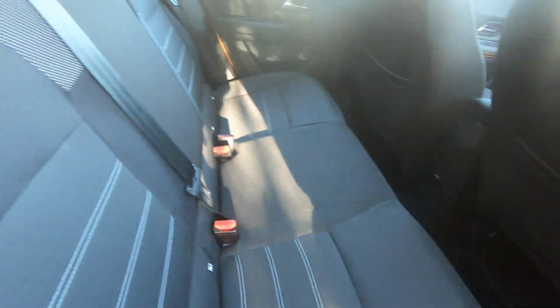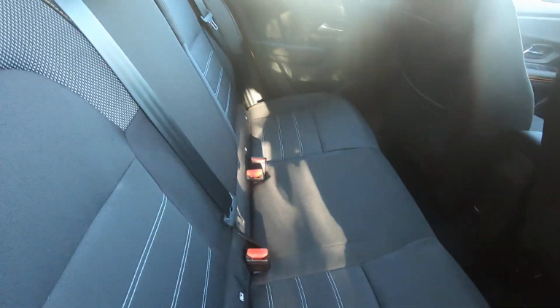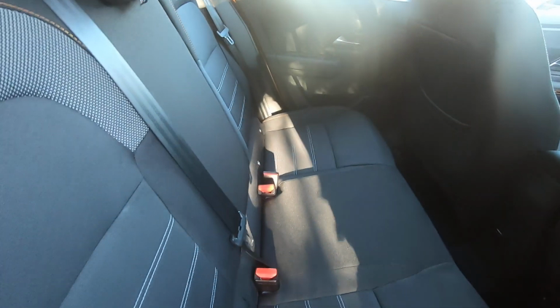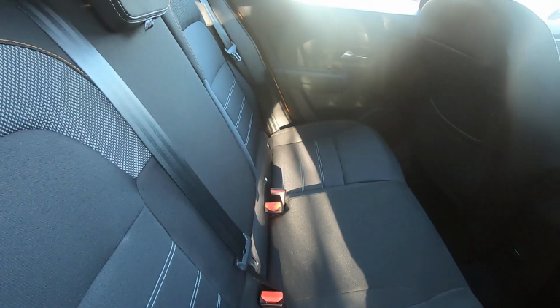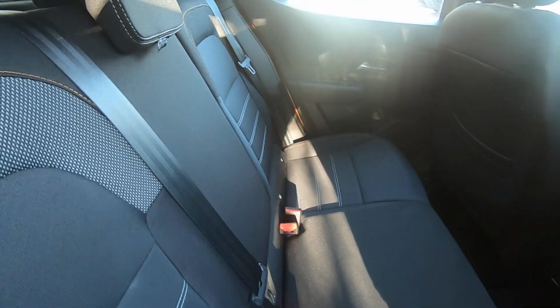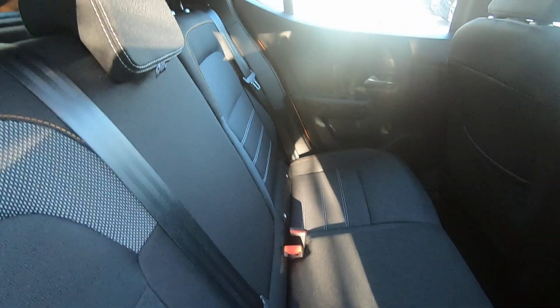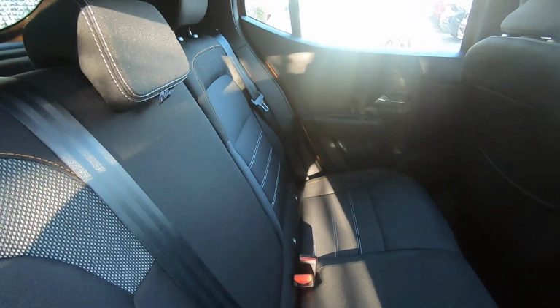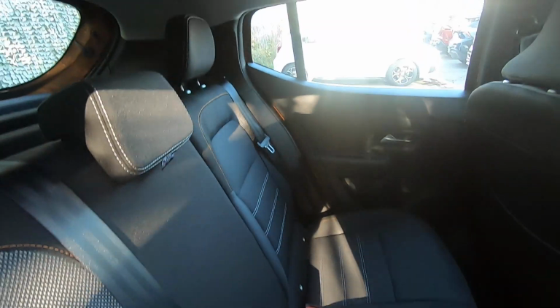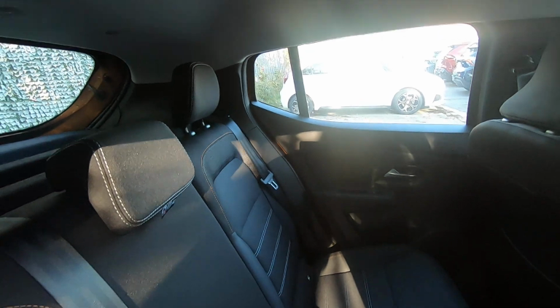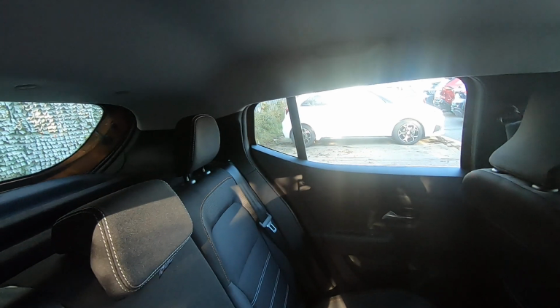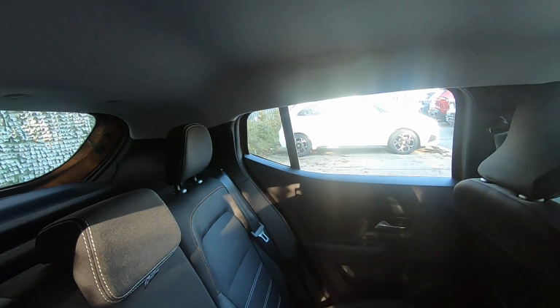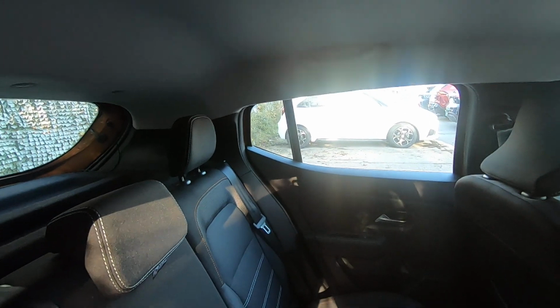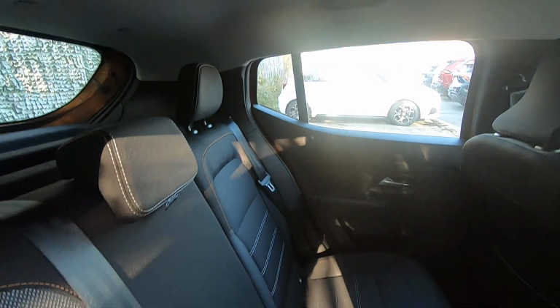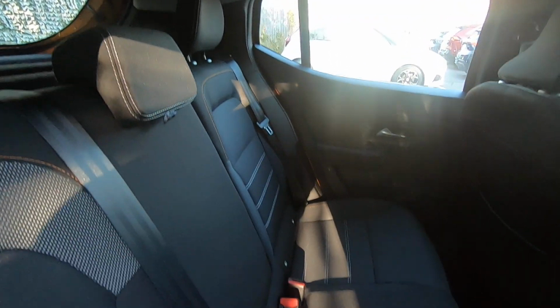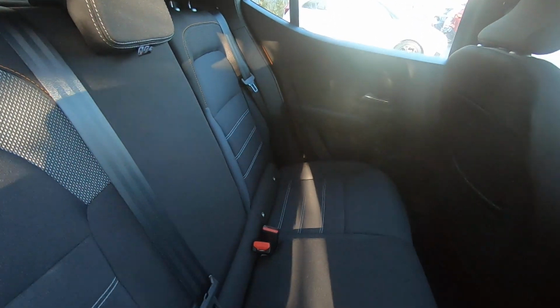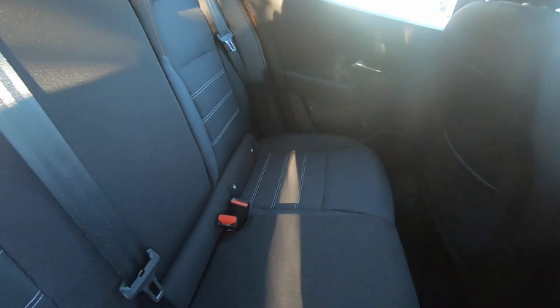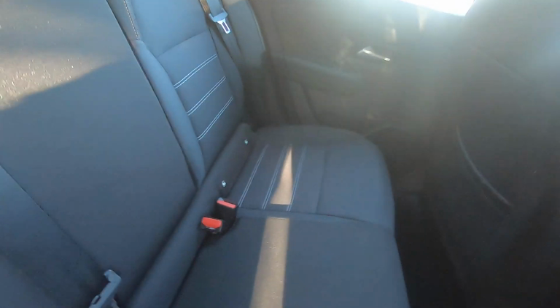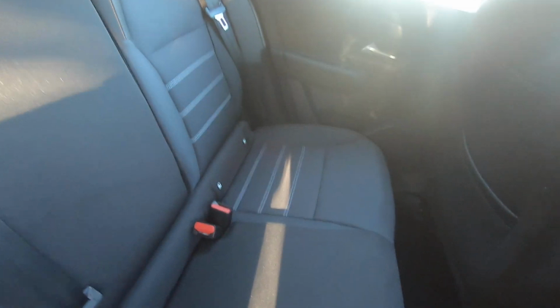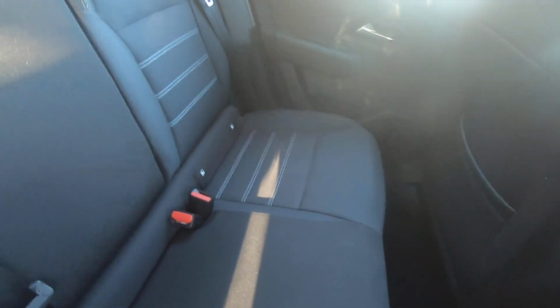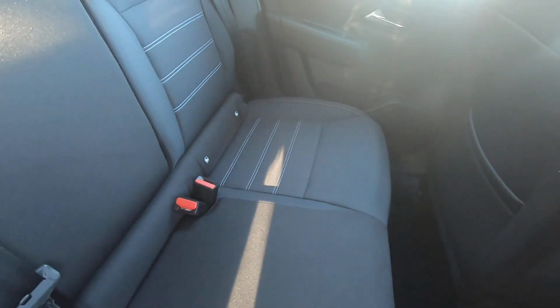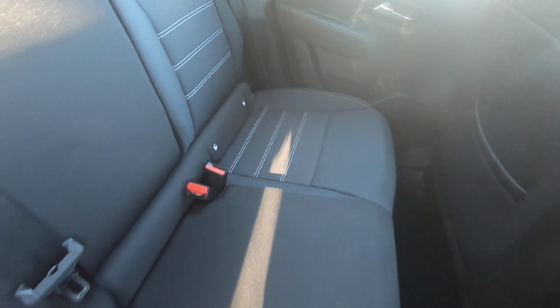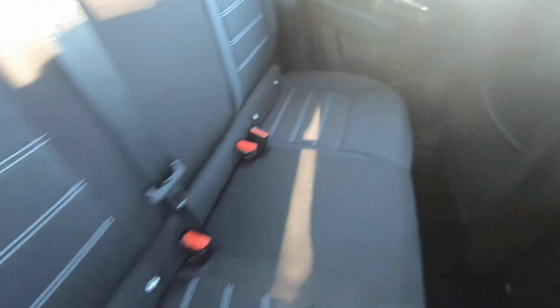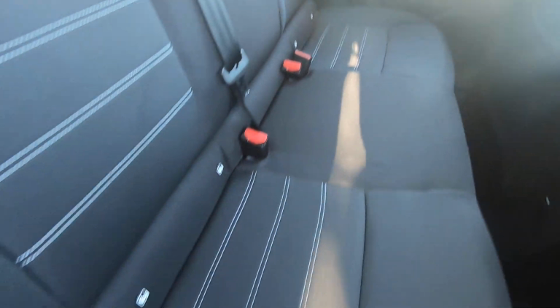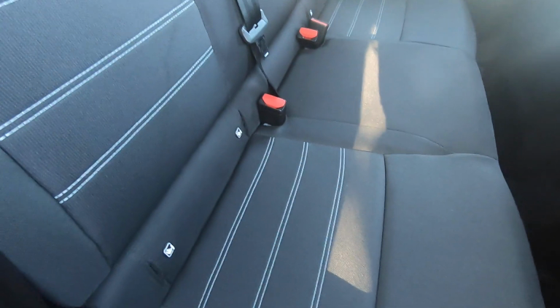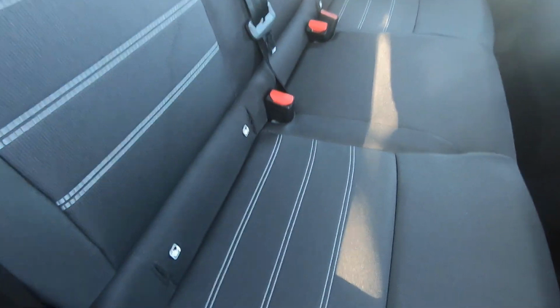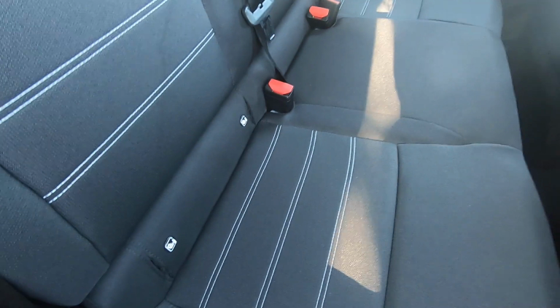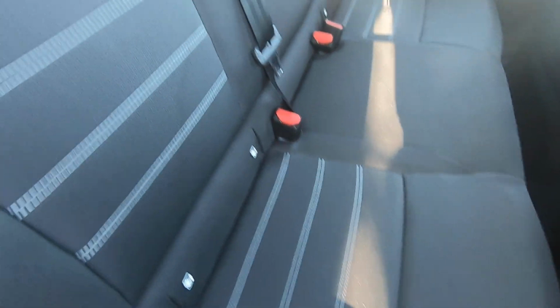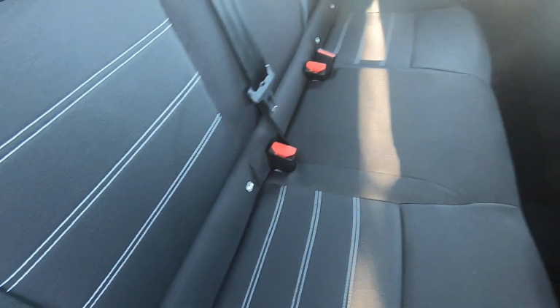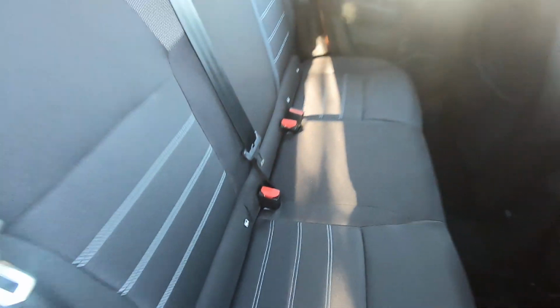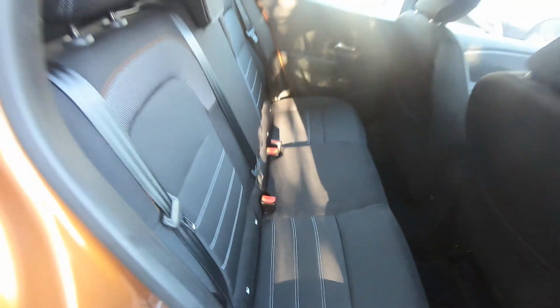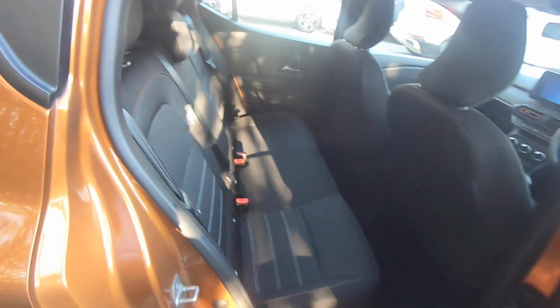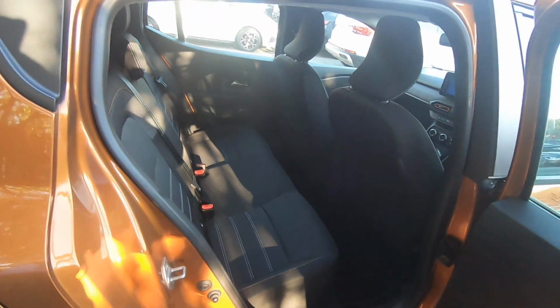In the back there's really good space with a nice high roofline, so that creates good headroom. If you do carry younger passengers on the outer two seats of the rear bench, there are your ISOFIX seating brackets as well.